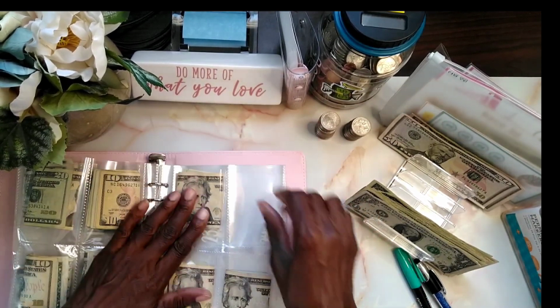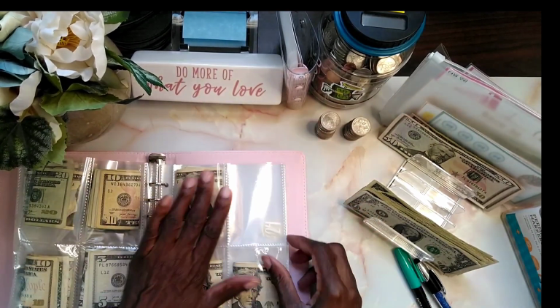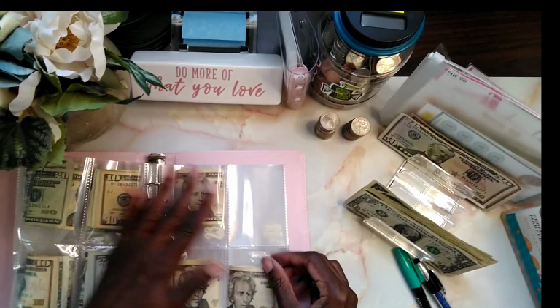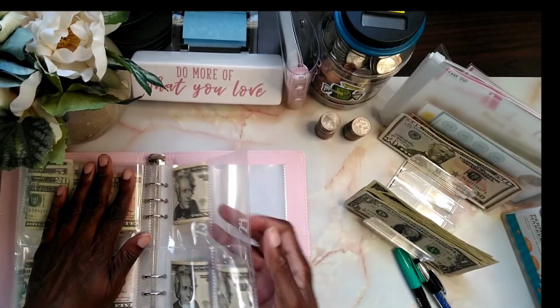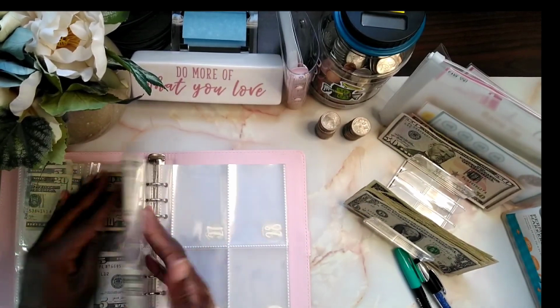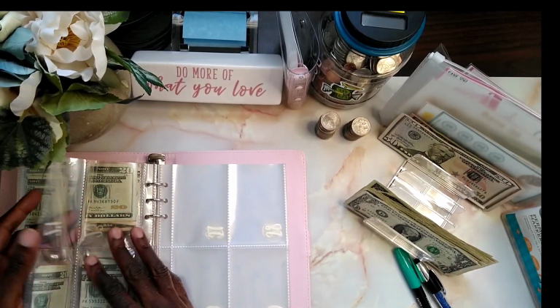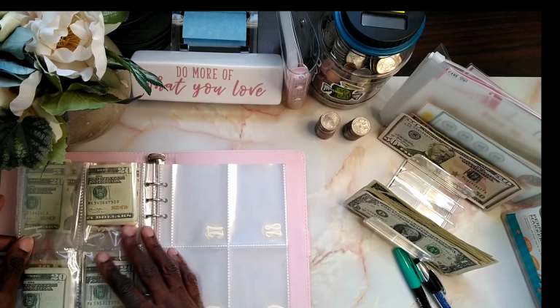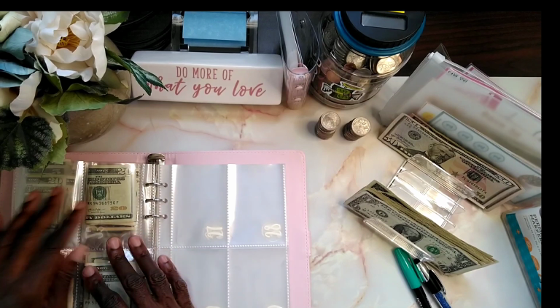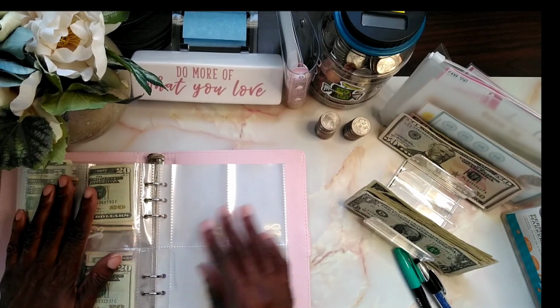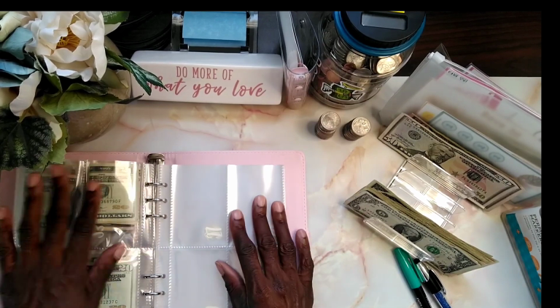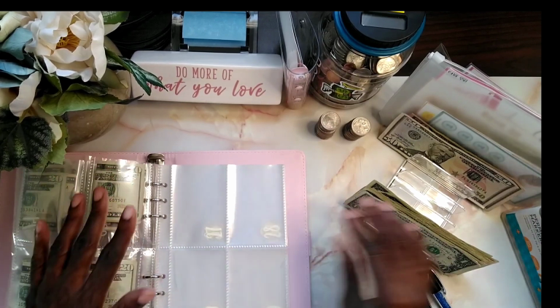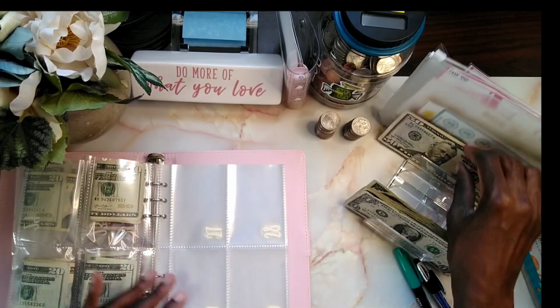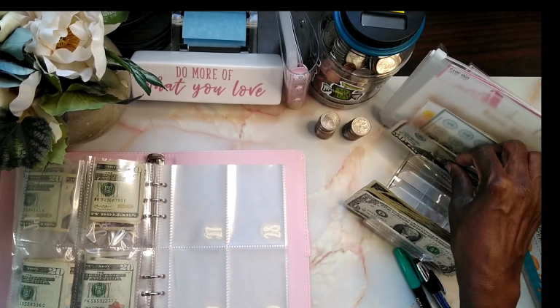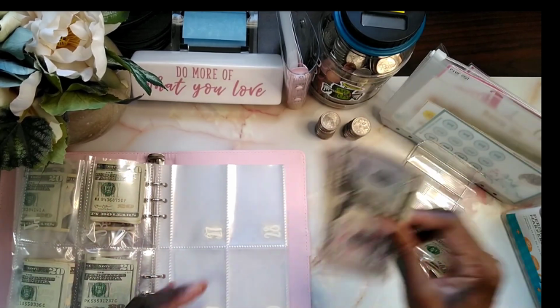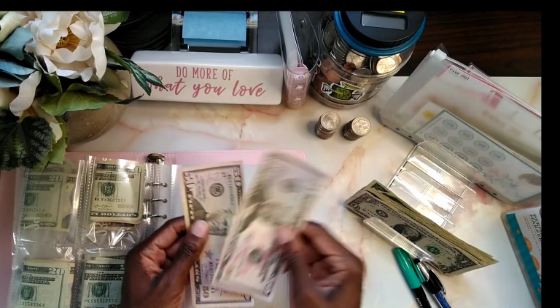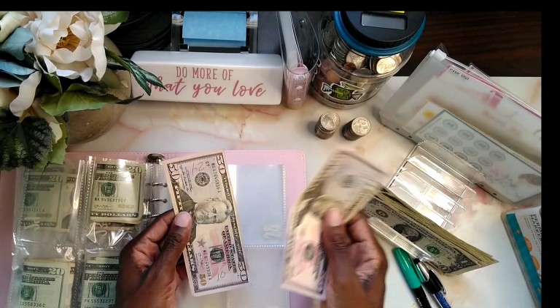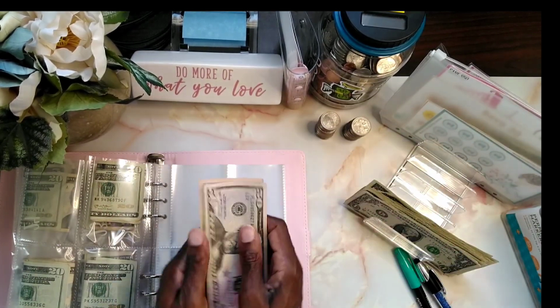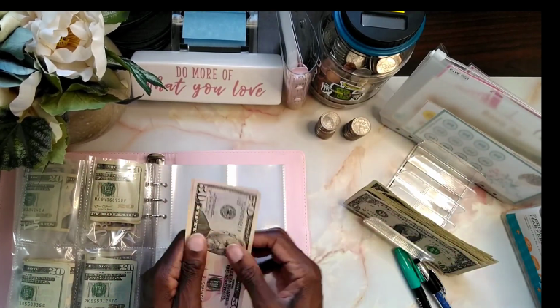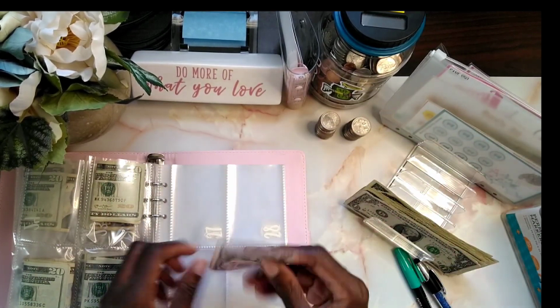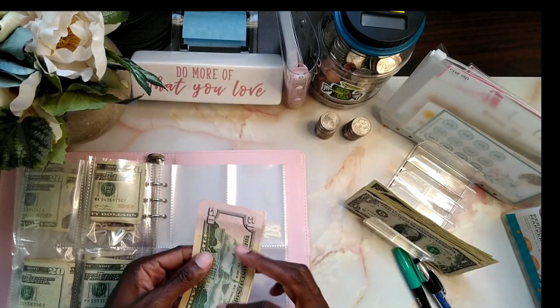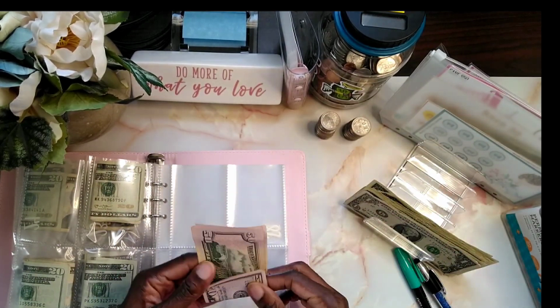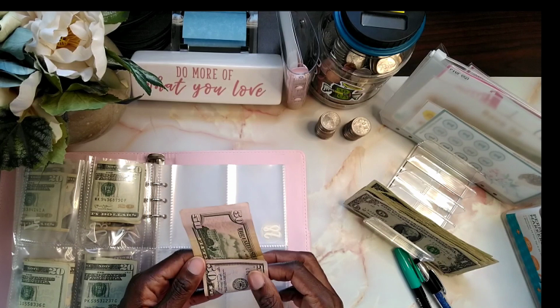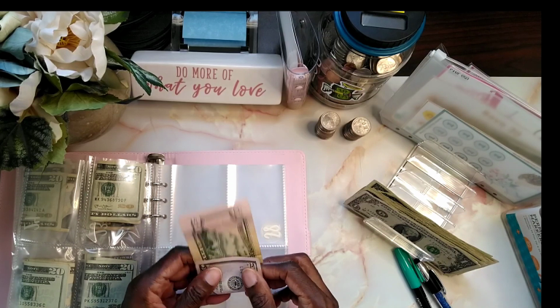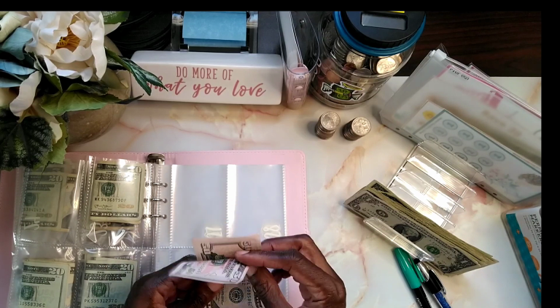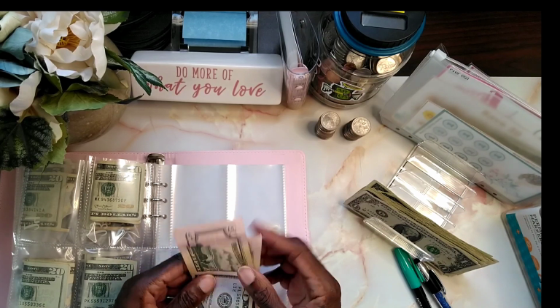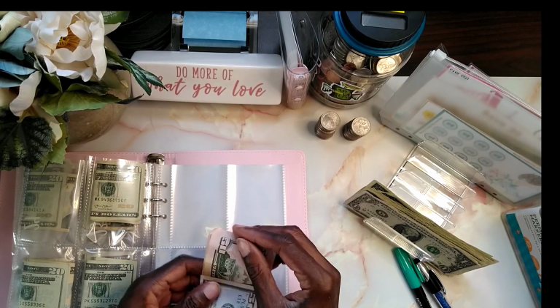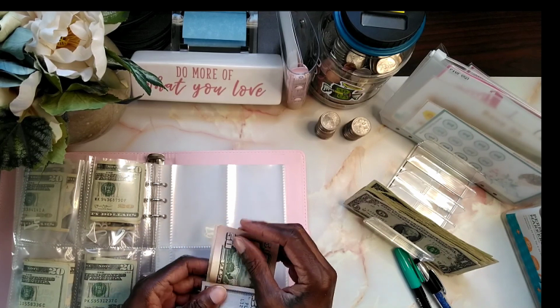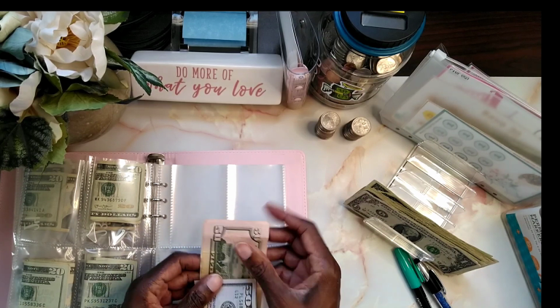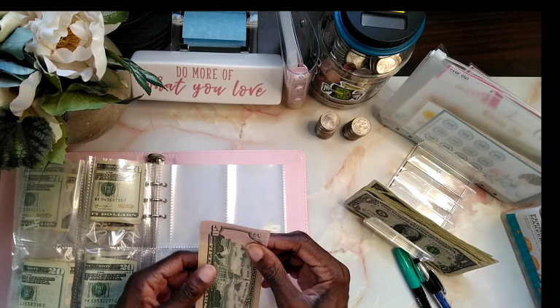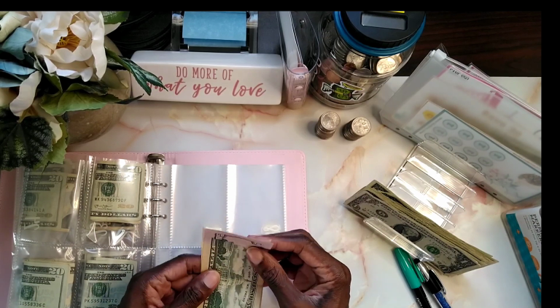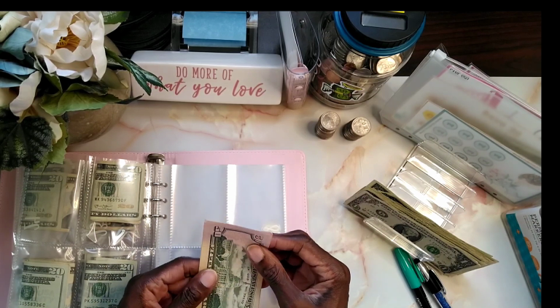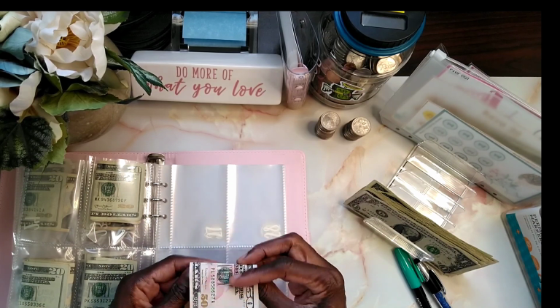The next one is 100, so I'm going to put that in there — at least replace it.